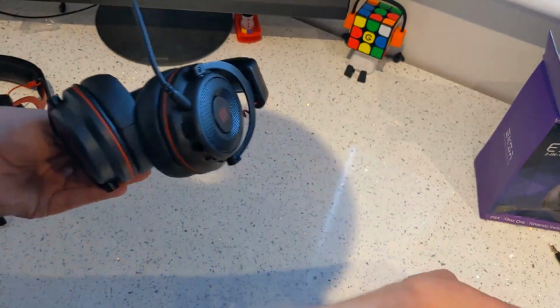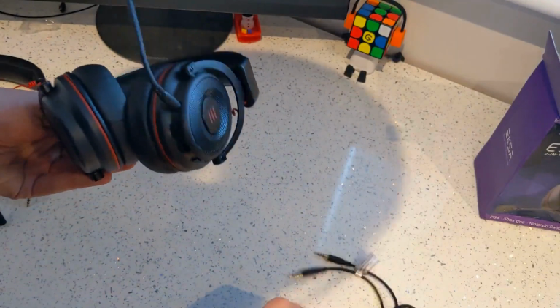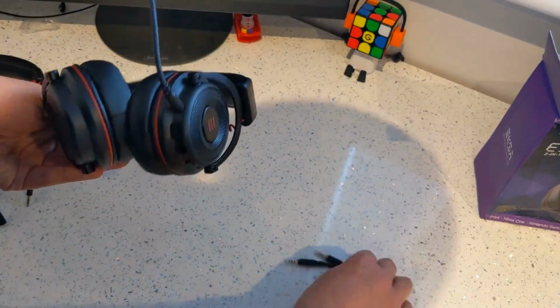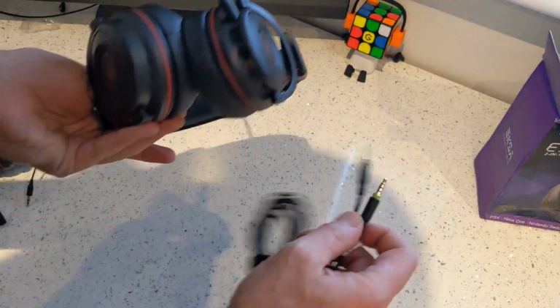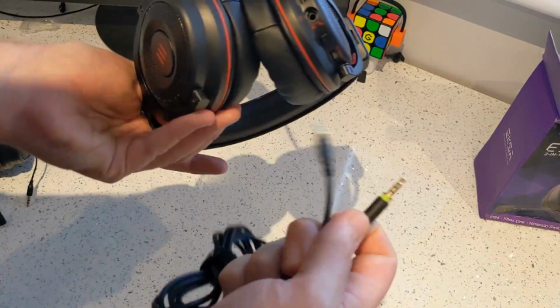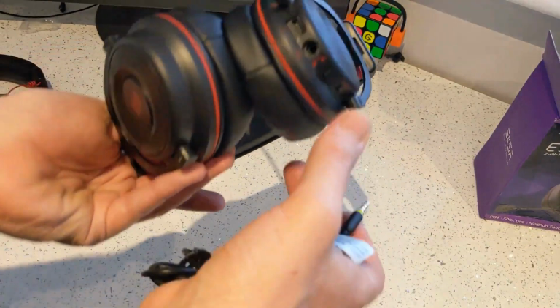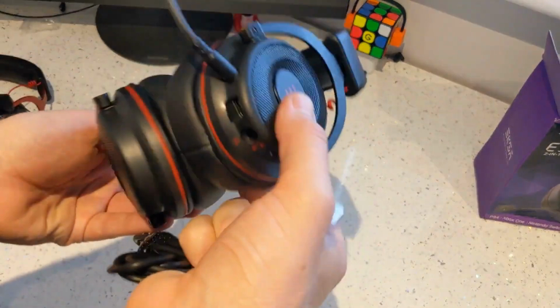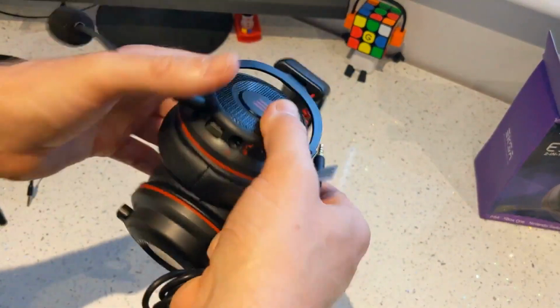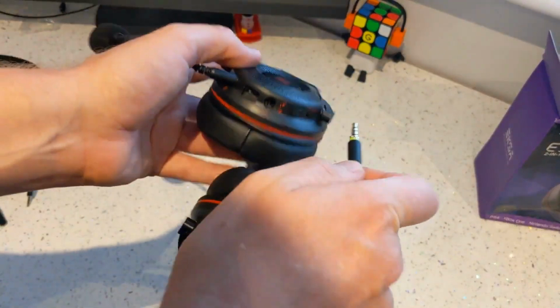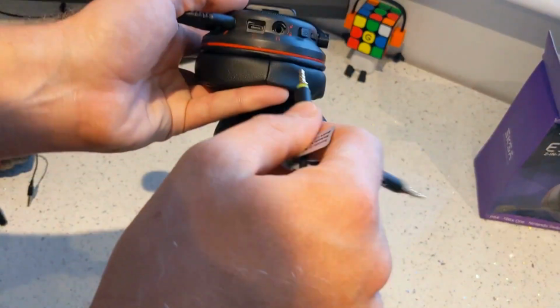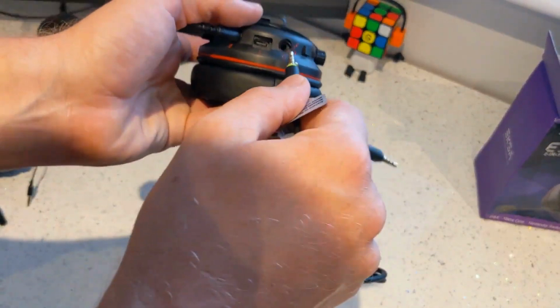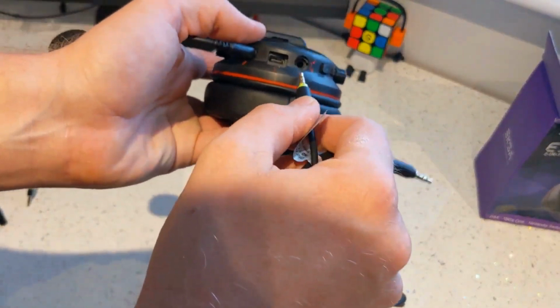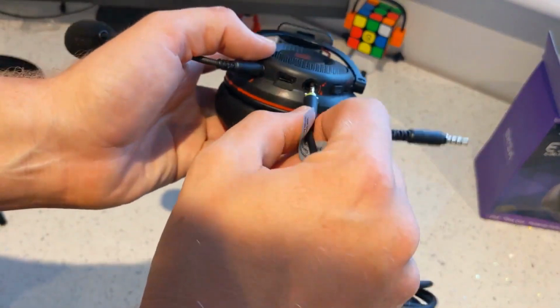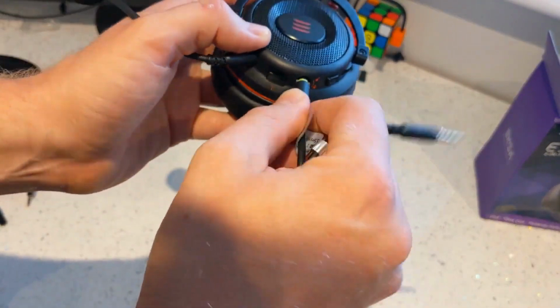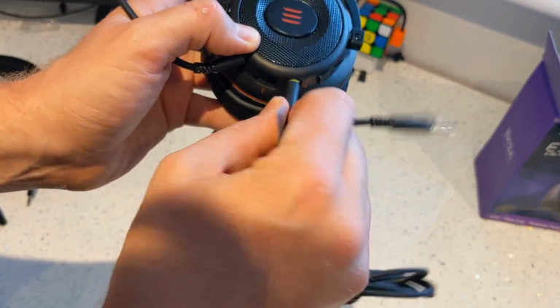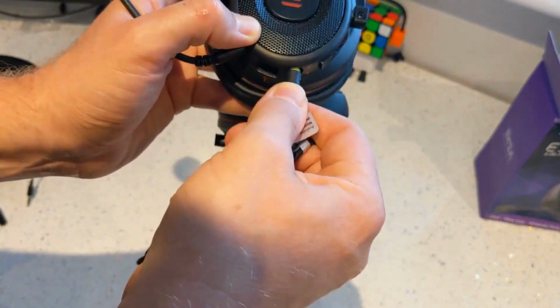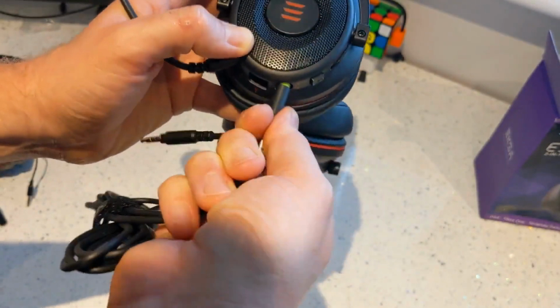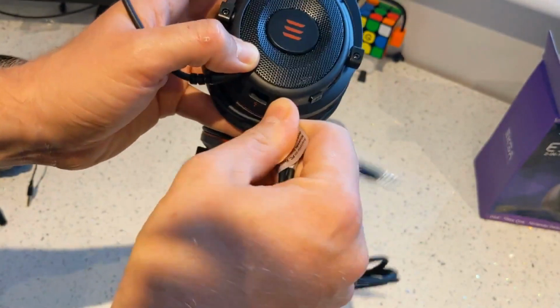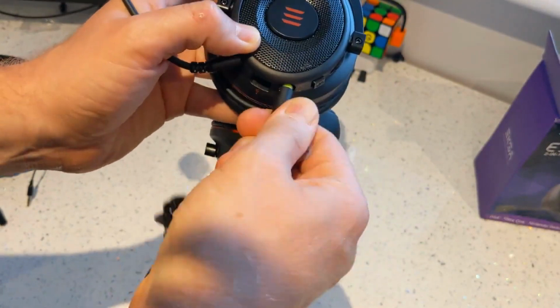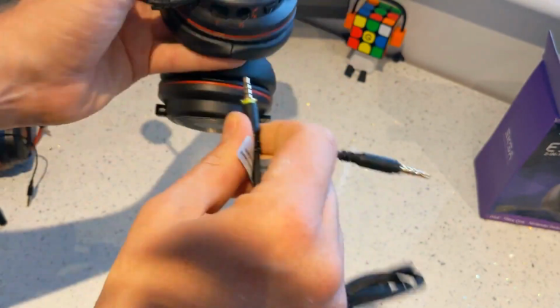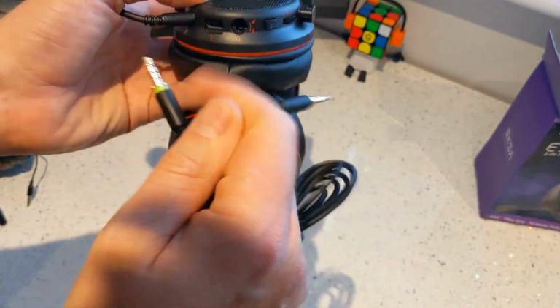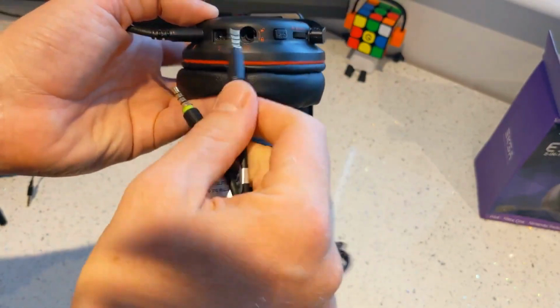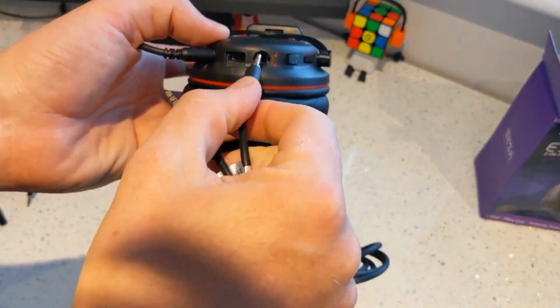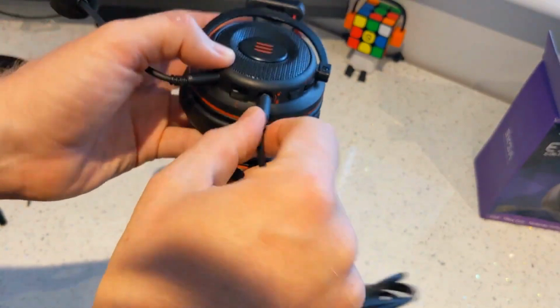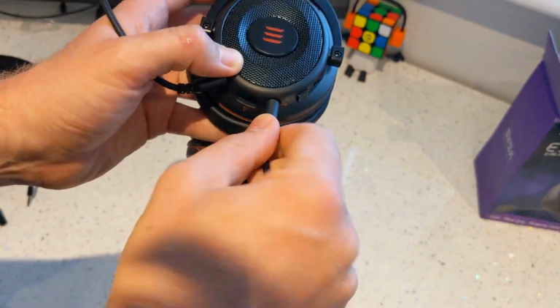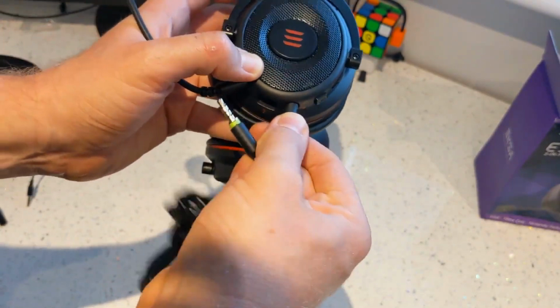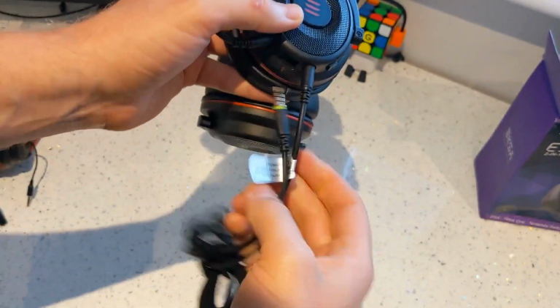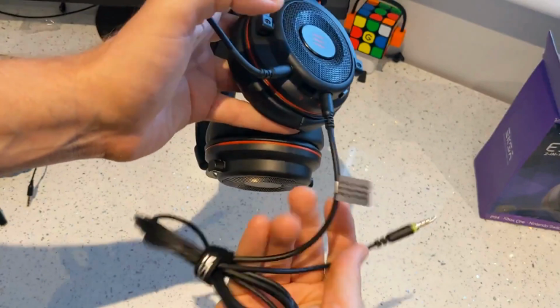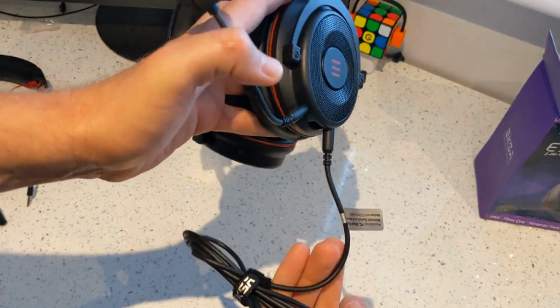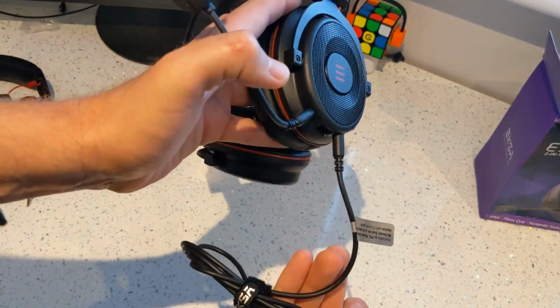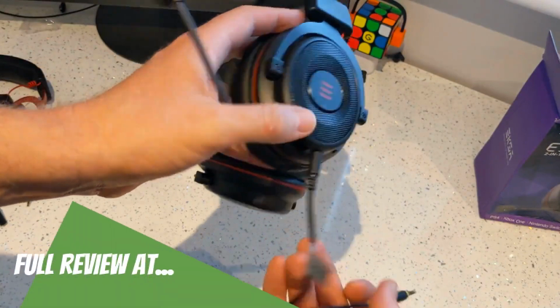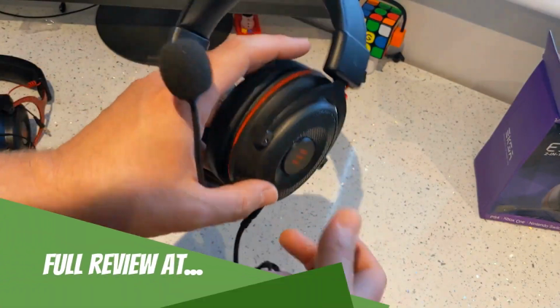So if we need to use the cable, I guess we're just plugging this in here. Just like that — there we go, sorted.